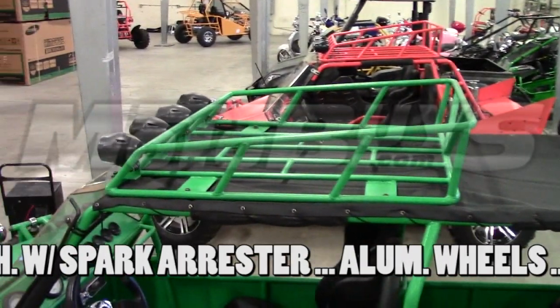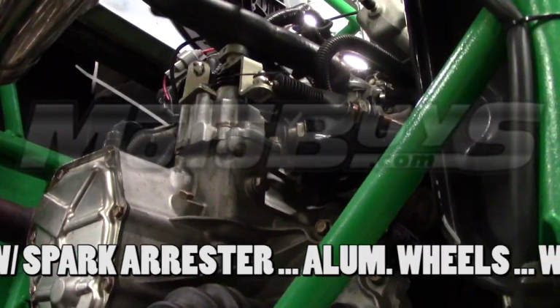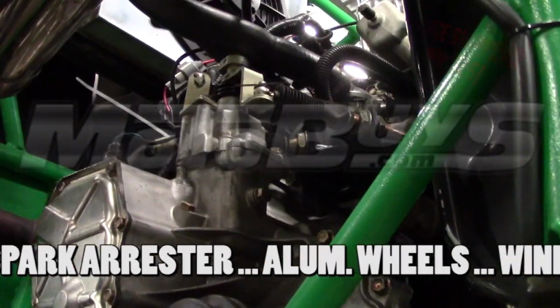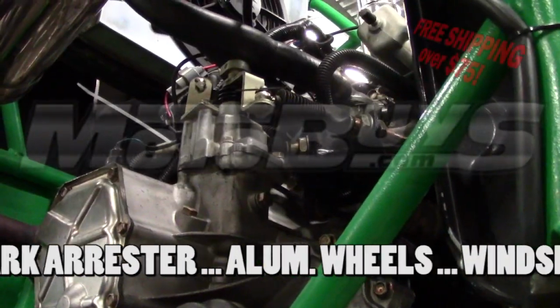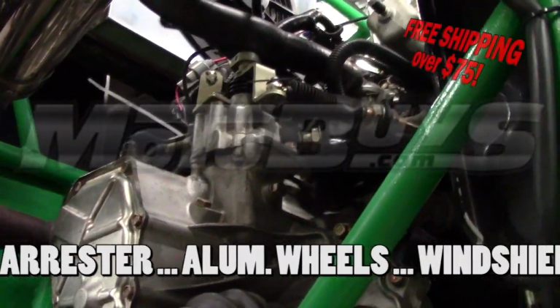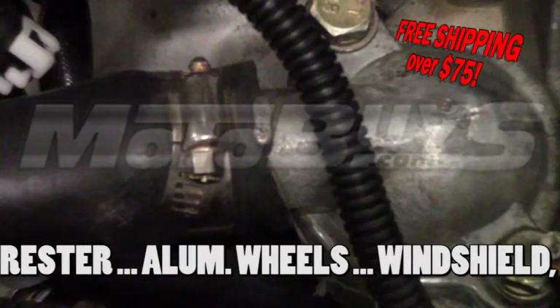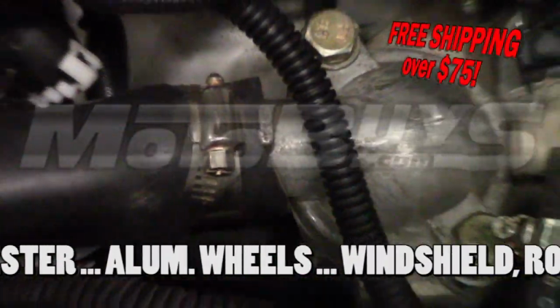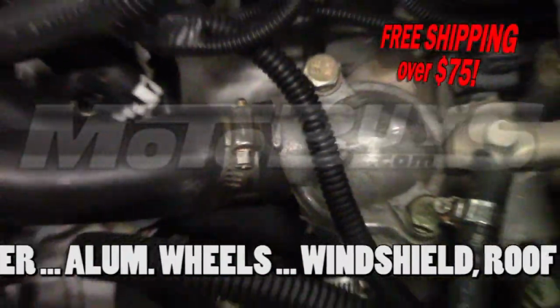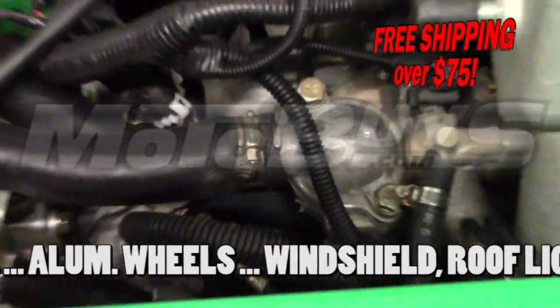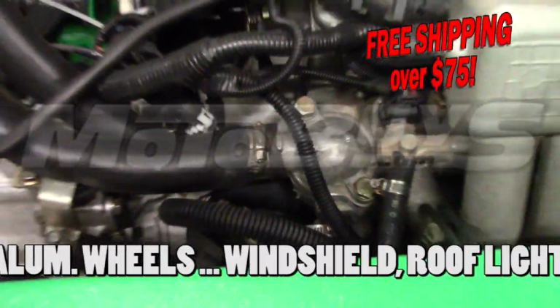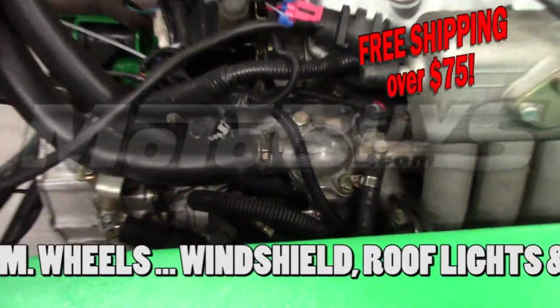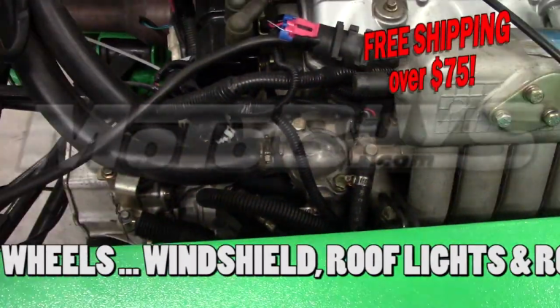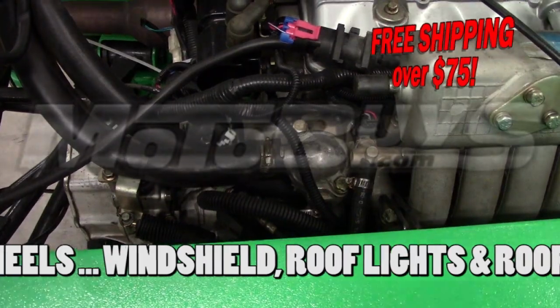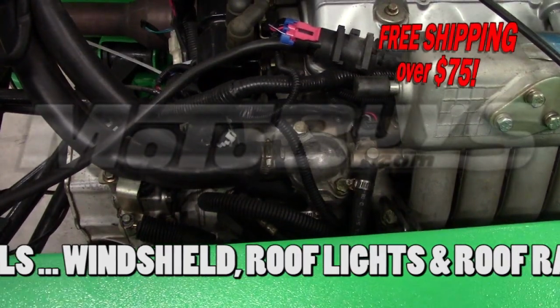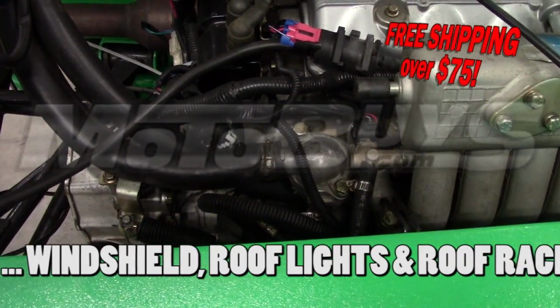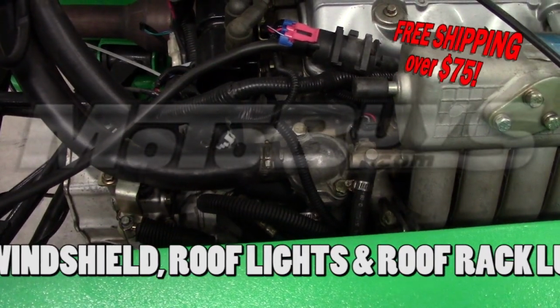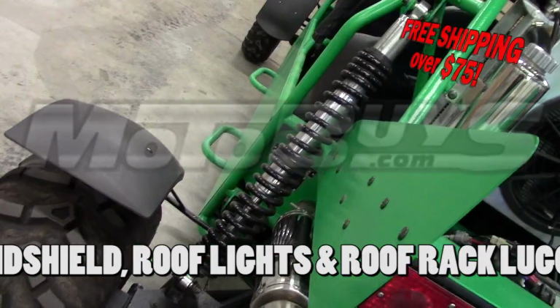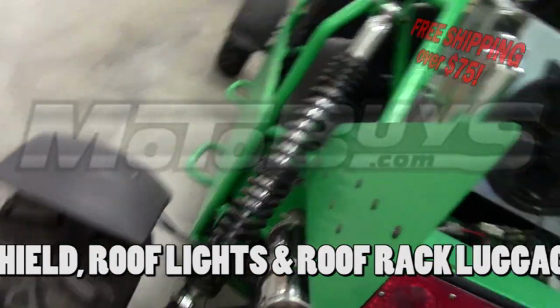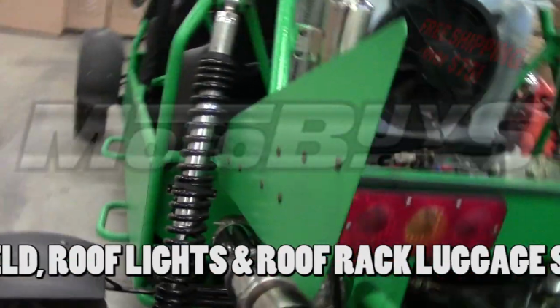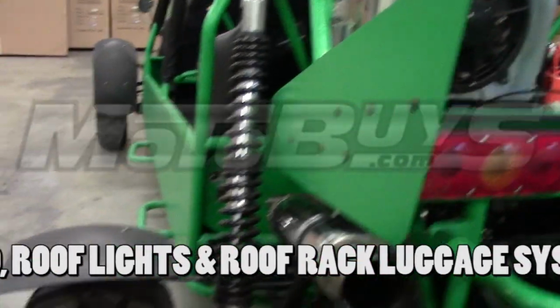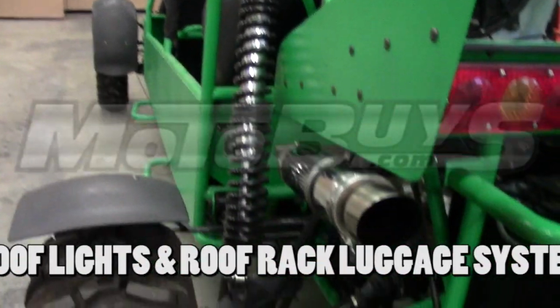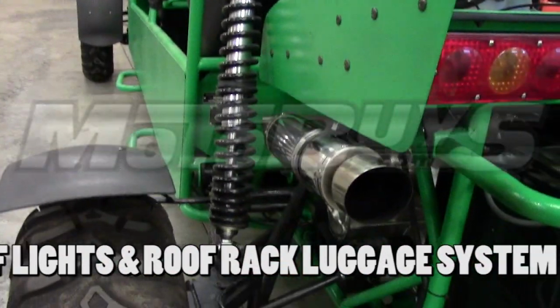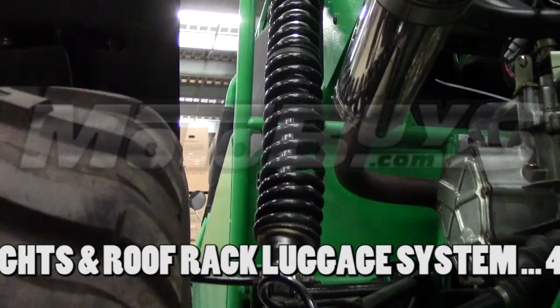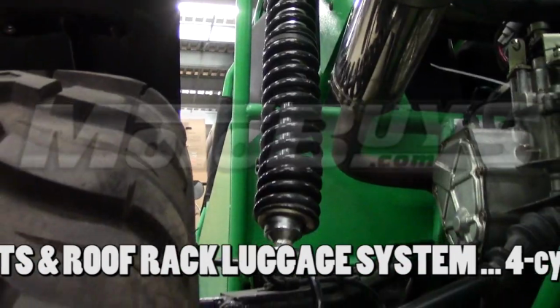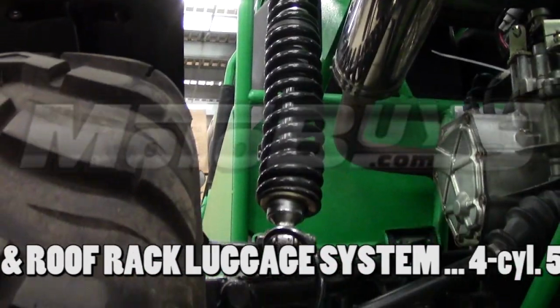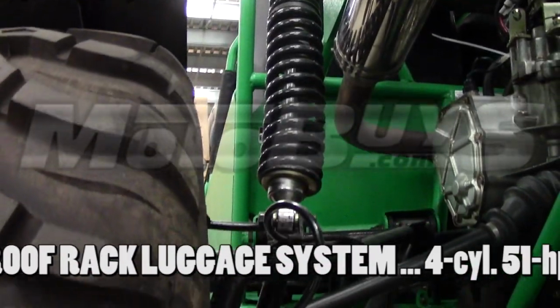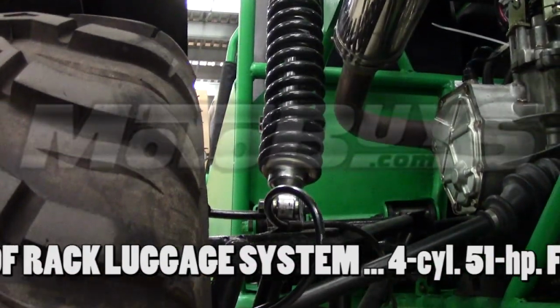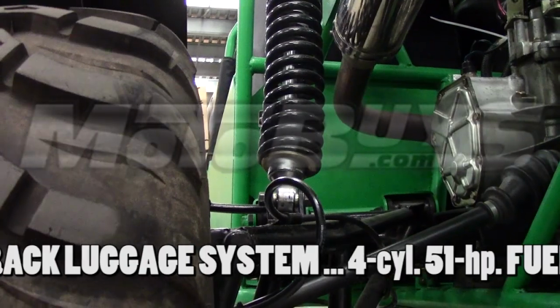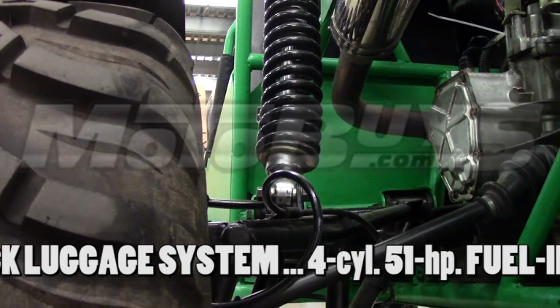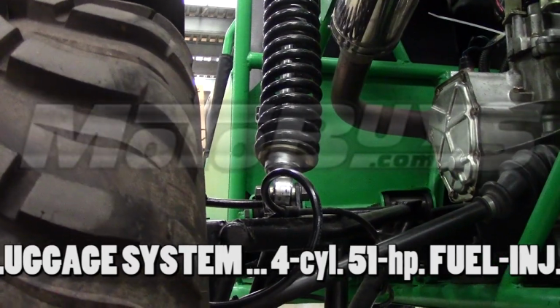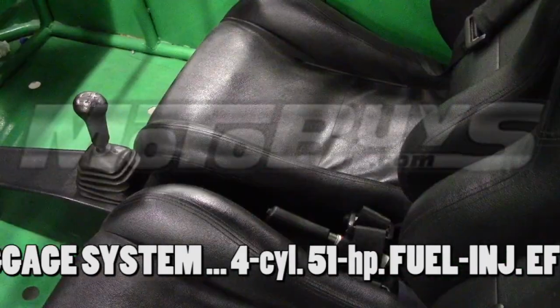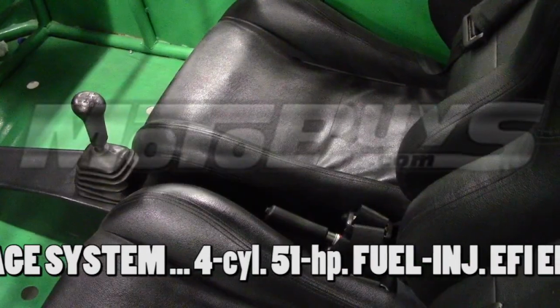The engine on this beast is a four-cylinder, 51-horsepower, fuel-injected EFI unit. The 1000-4 has hydraulic ABS disc brakes front and rear, as well as a parking brake.